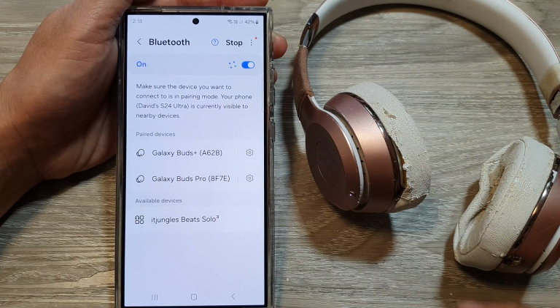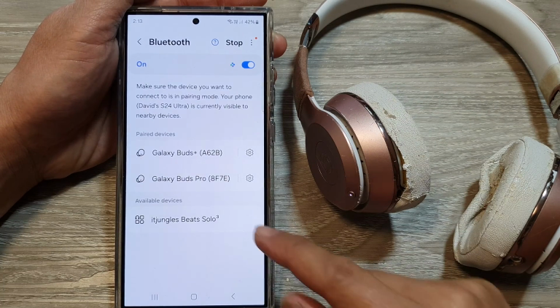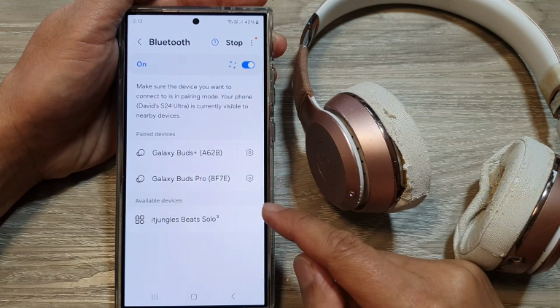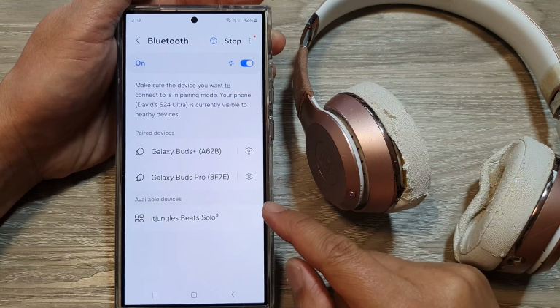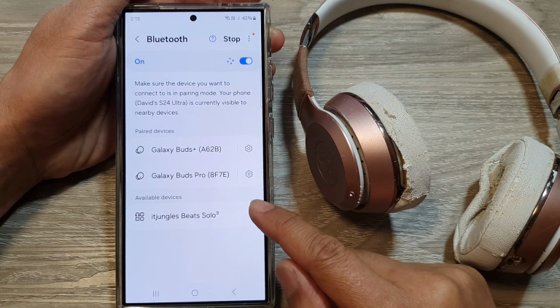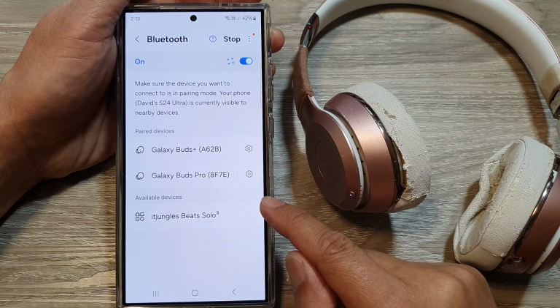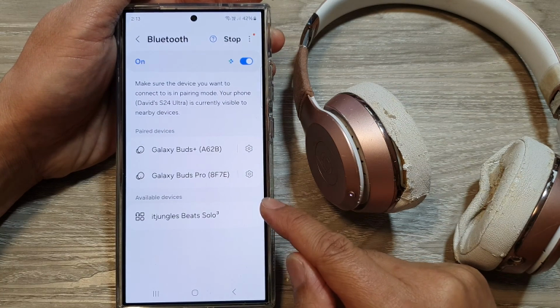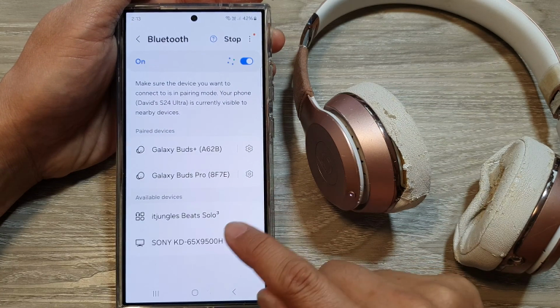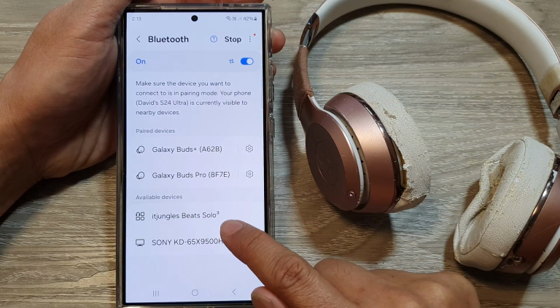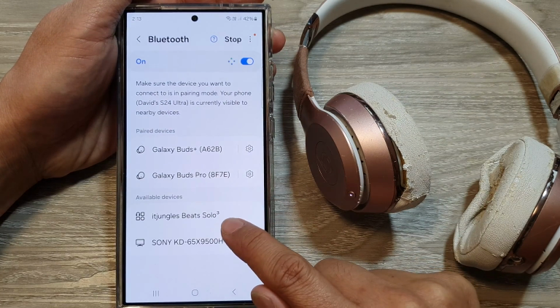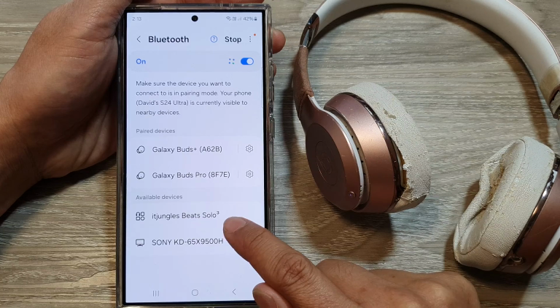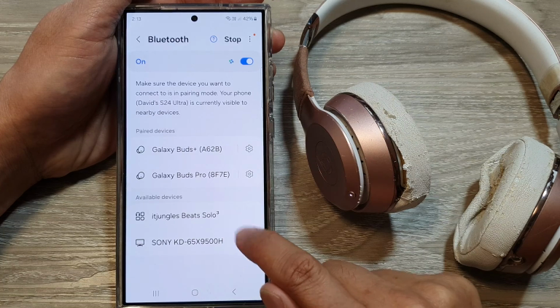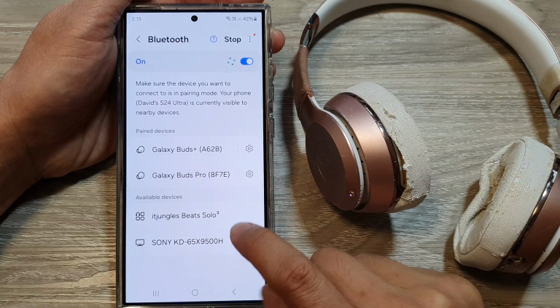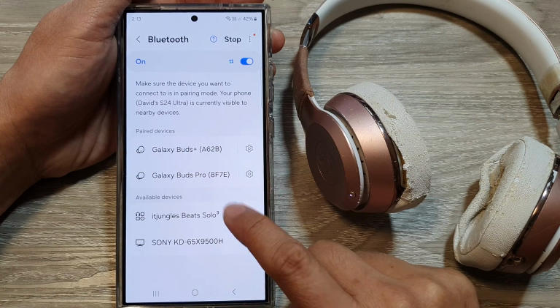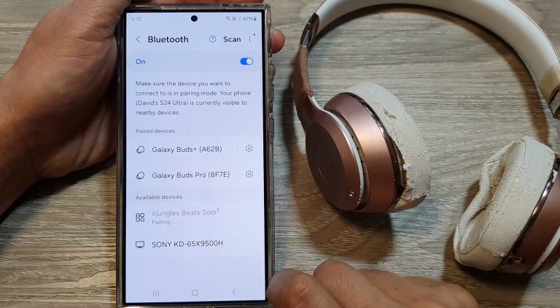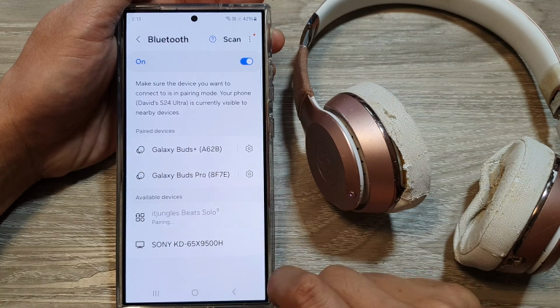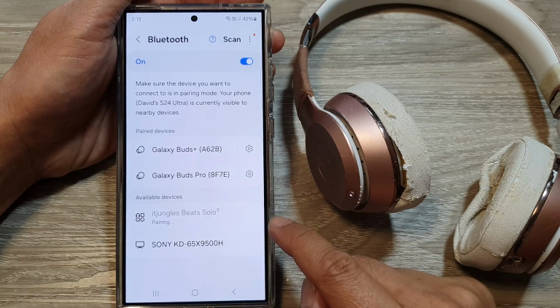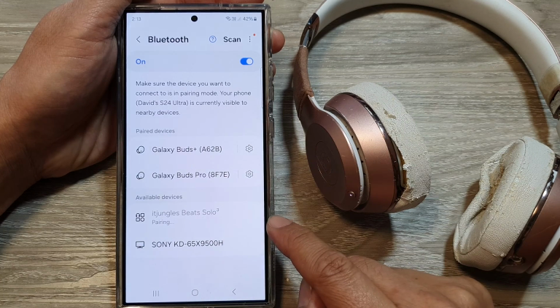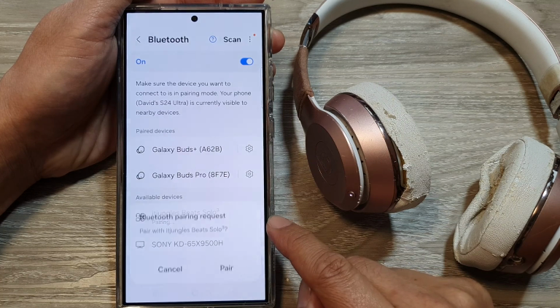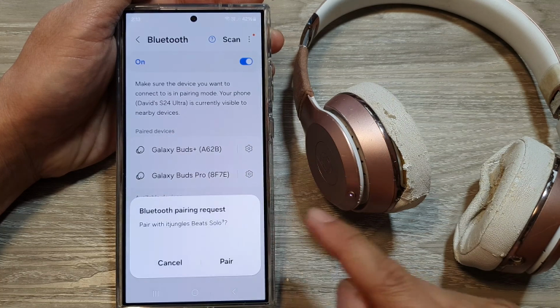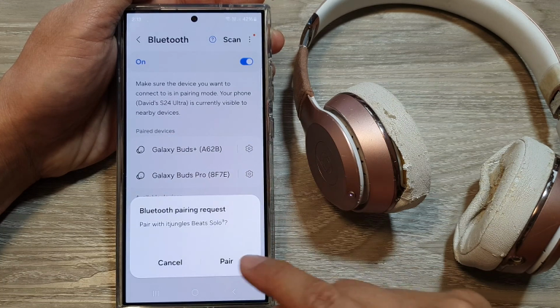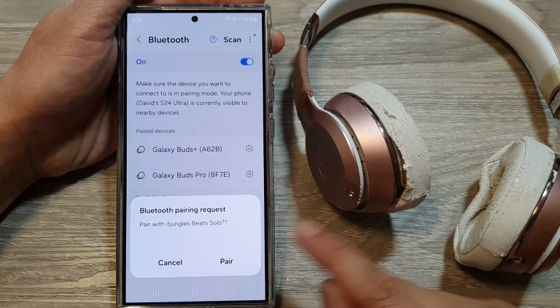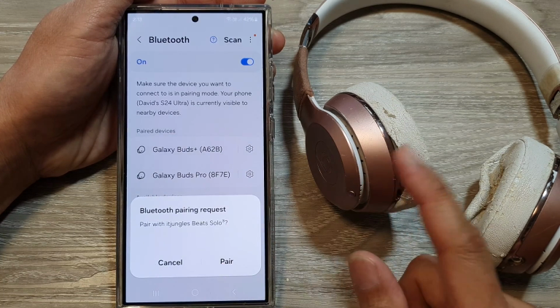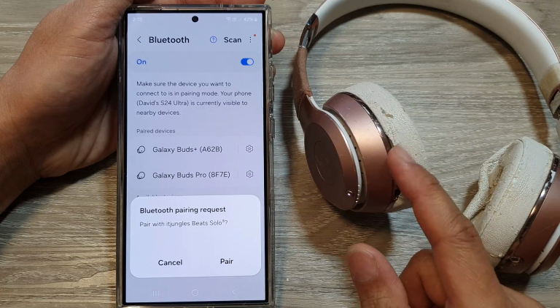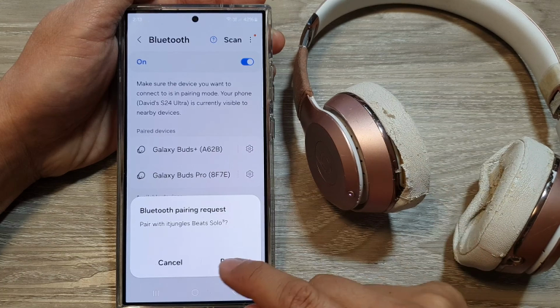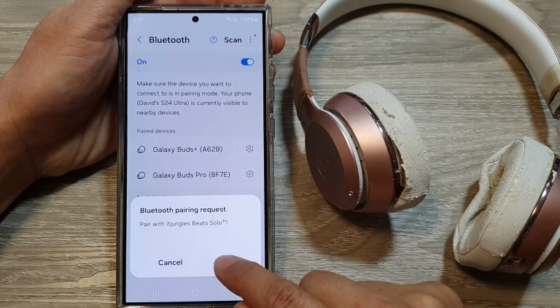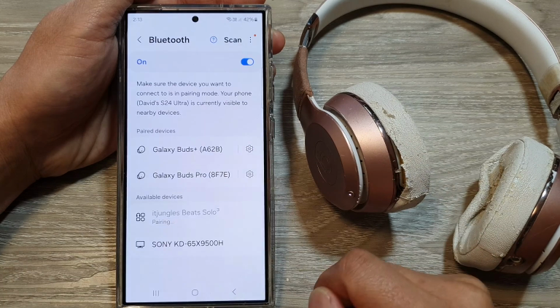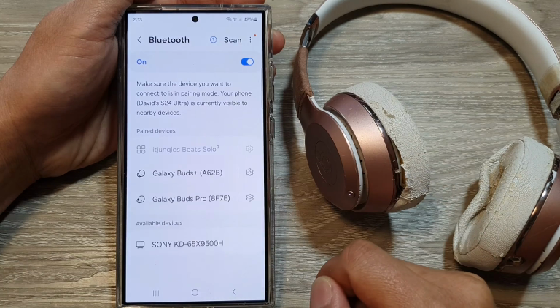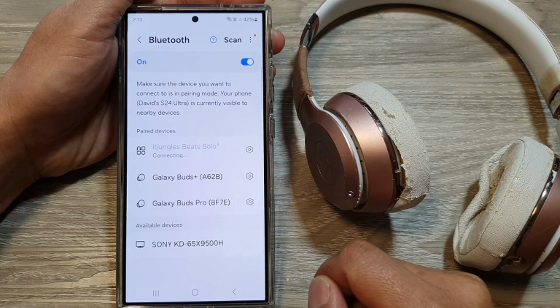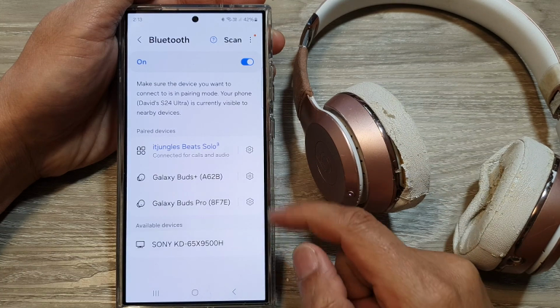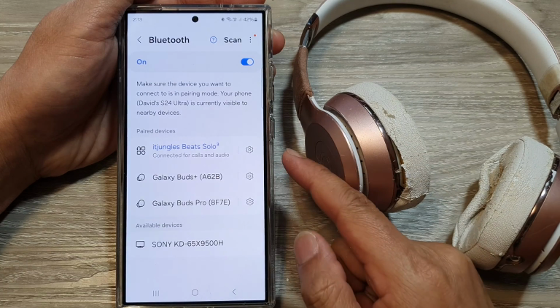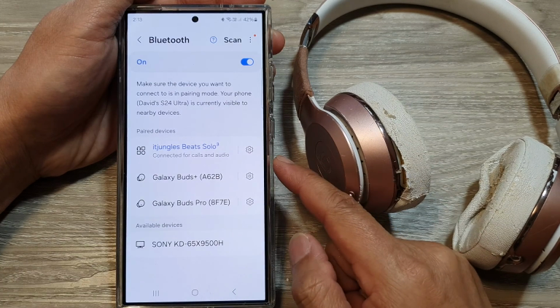Here you can see in the available devices it shows the Beats Solo 3. Tap on that, and this will pair to the Beats. Tap on pair and now it is connected.